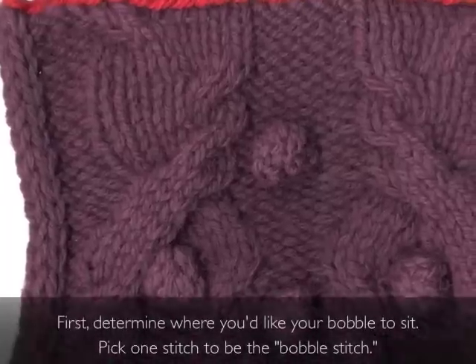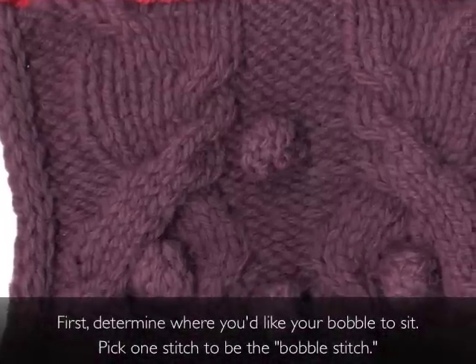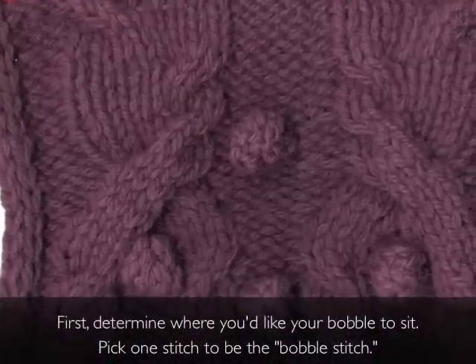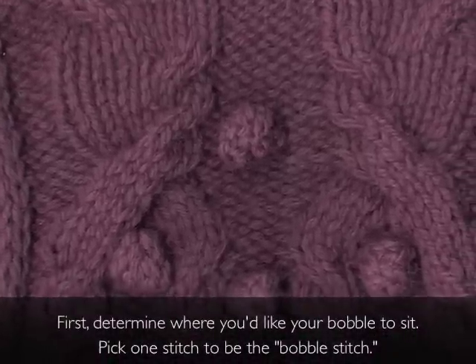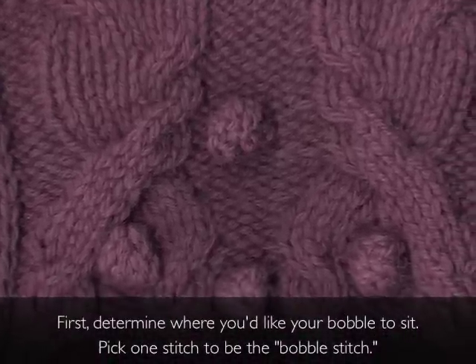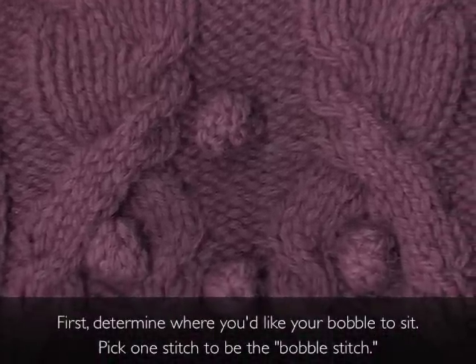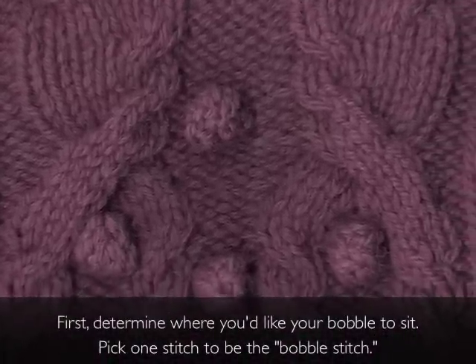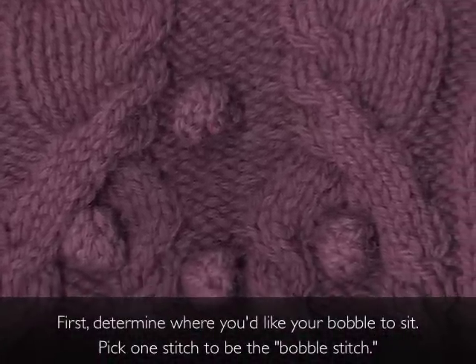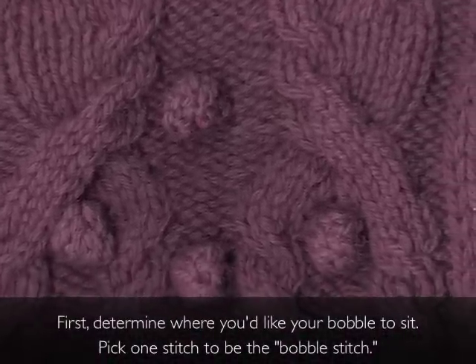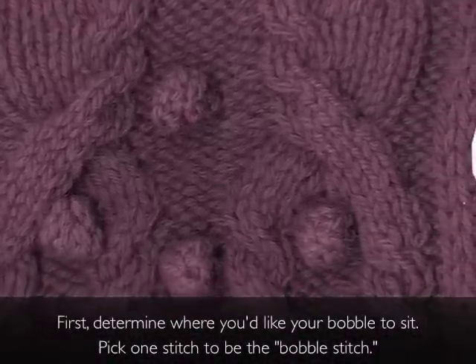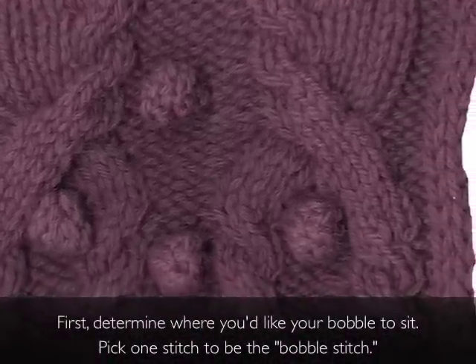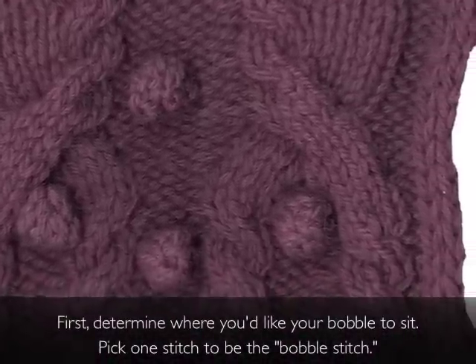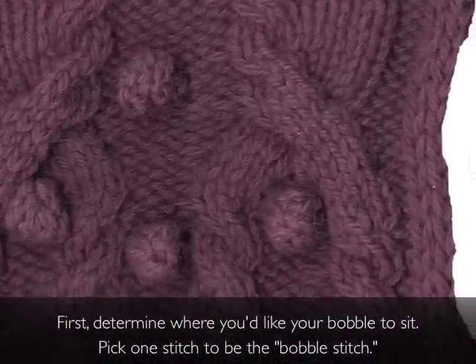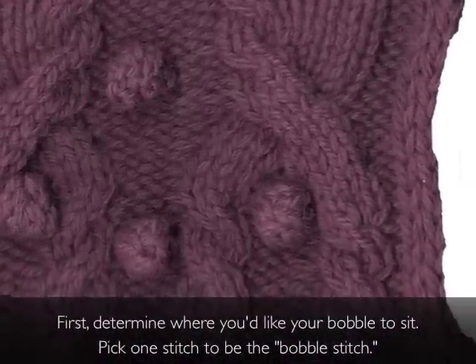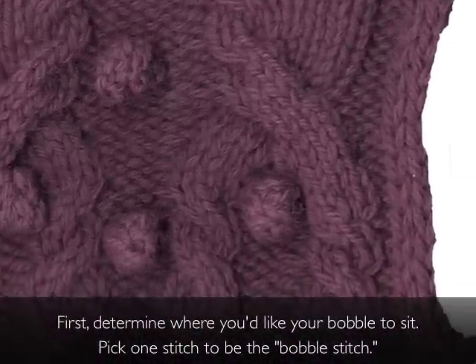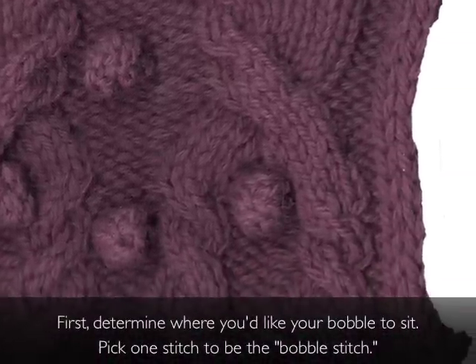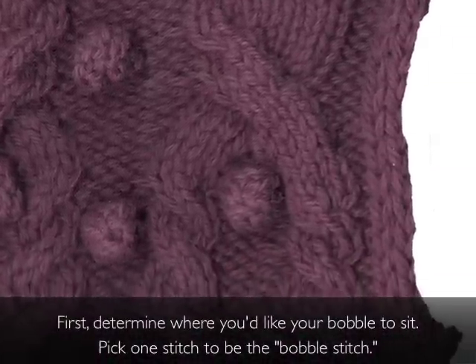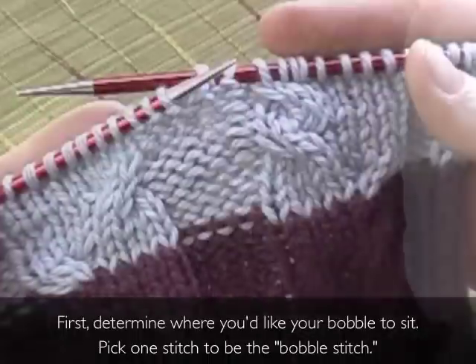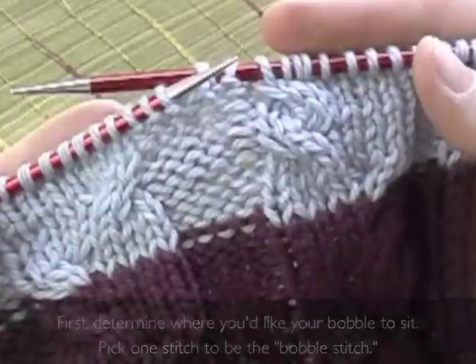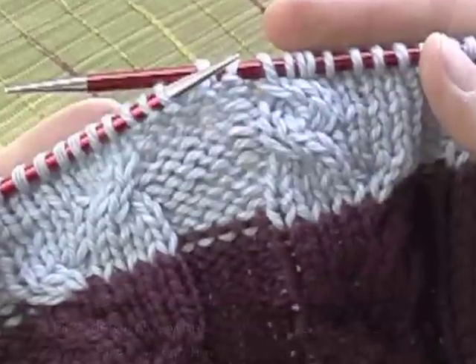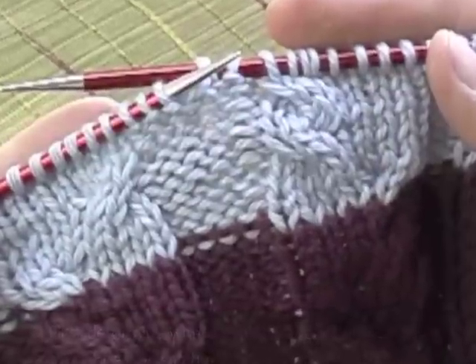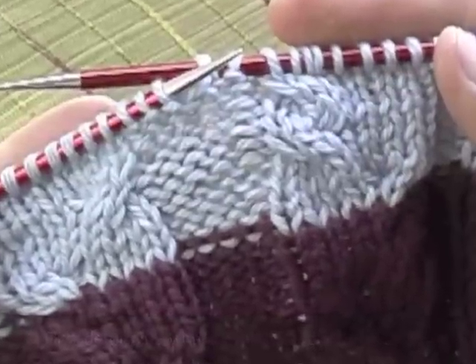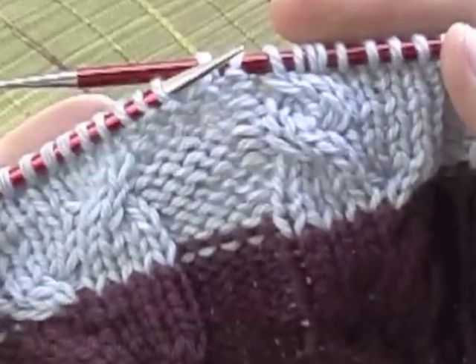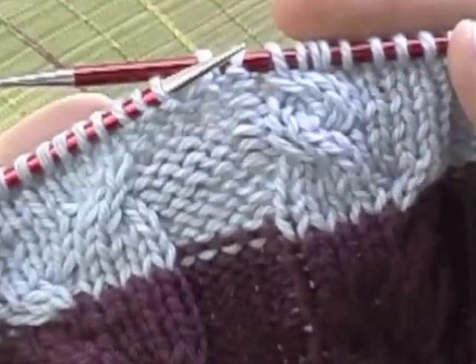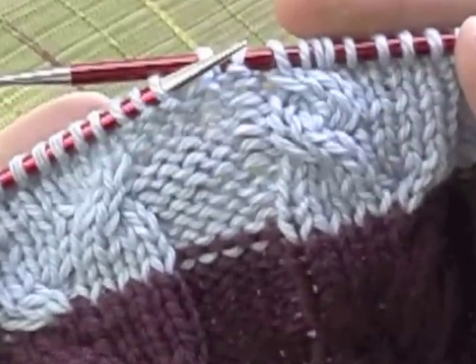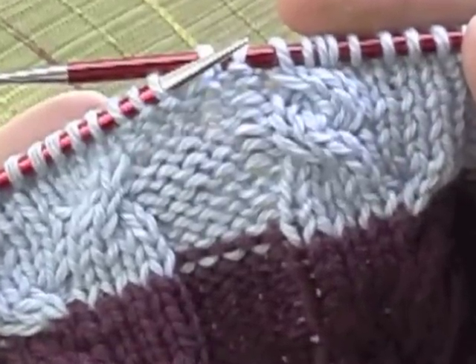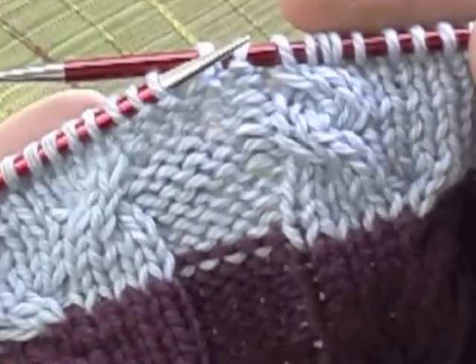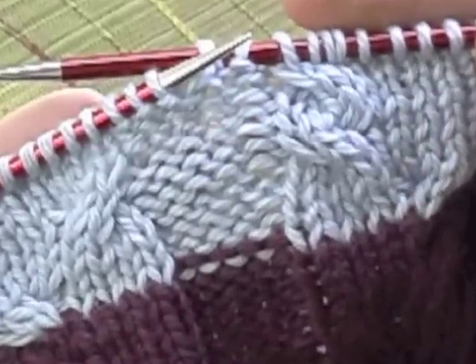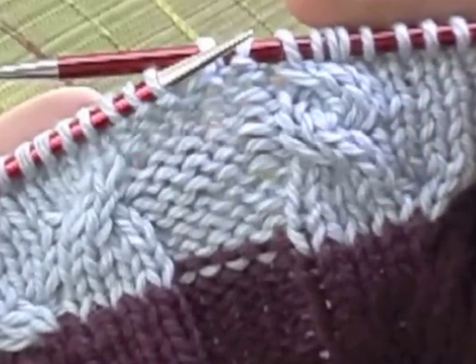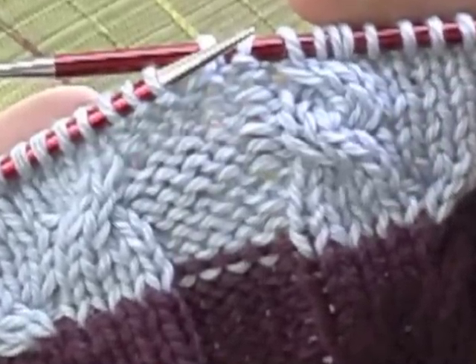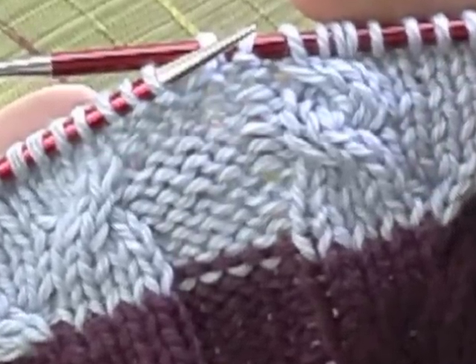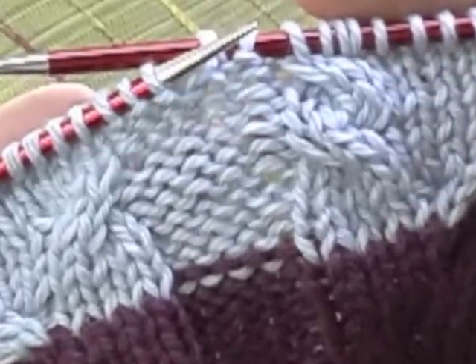First, determine where you like your bobble to sit. Pick one stitch to be the bobble stitch. We'll build a lovely bobble right at this point.